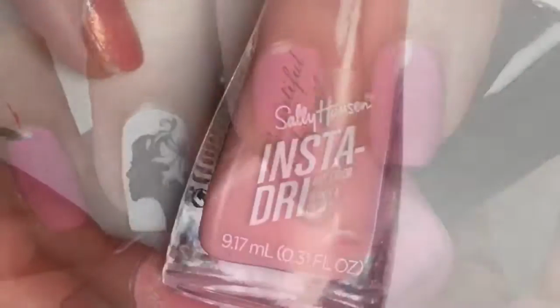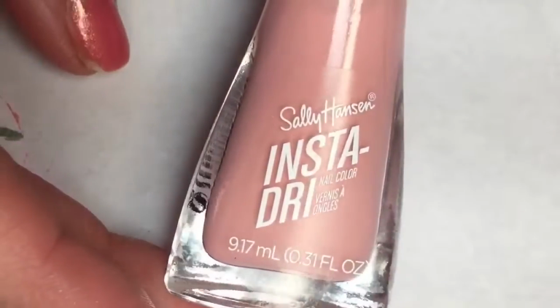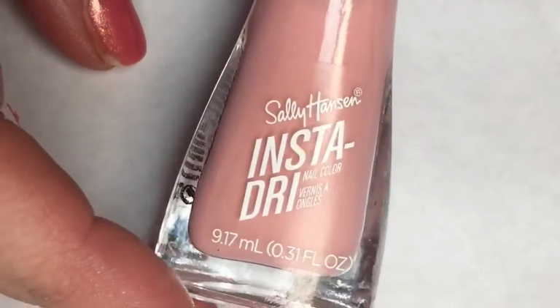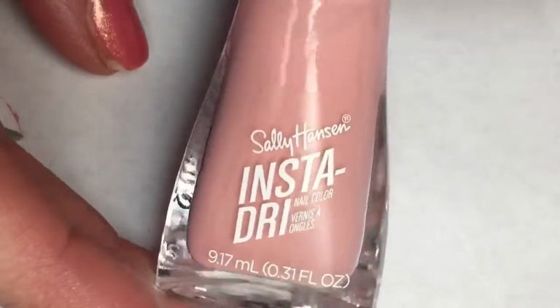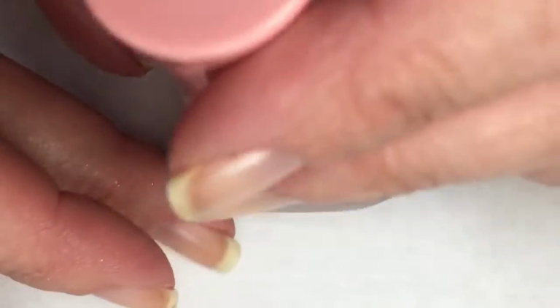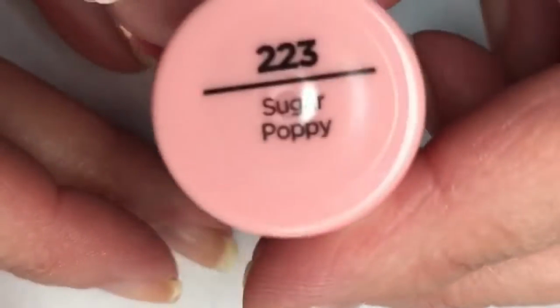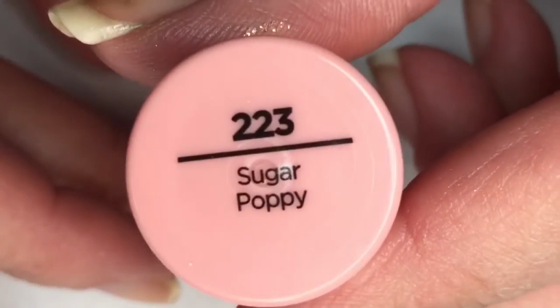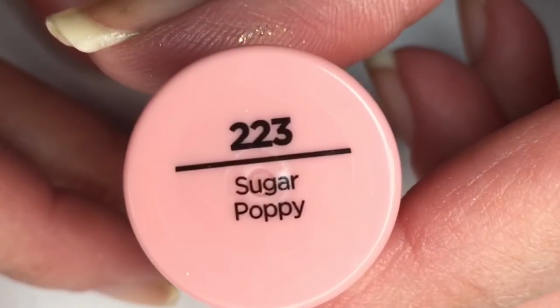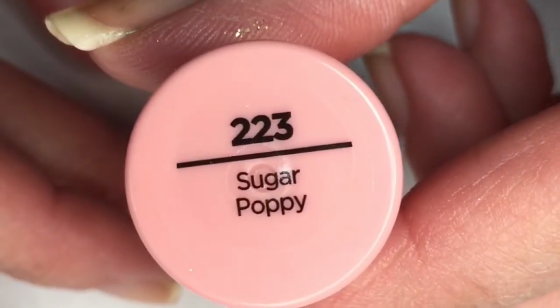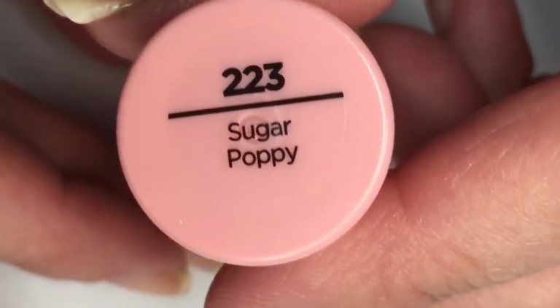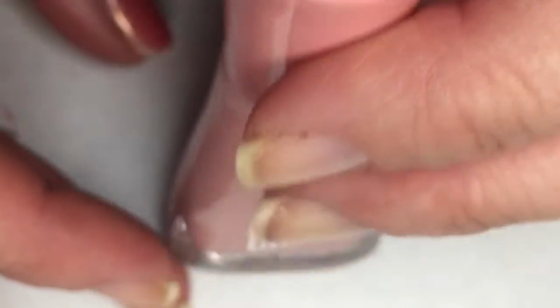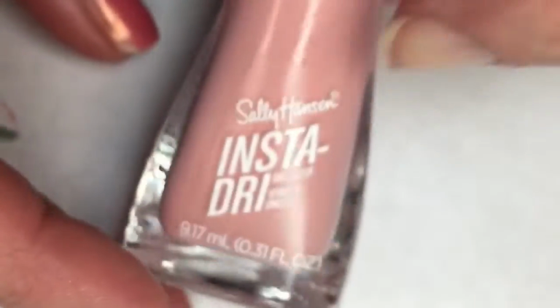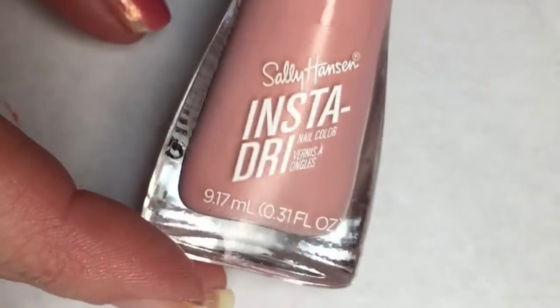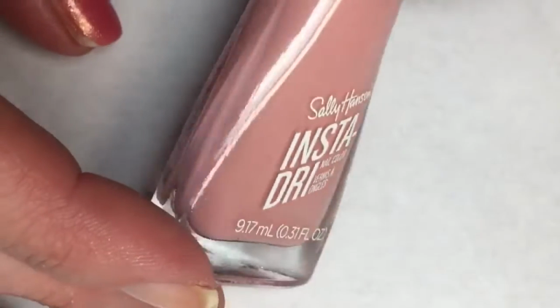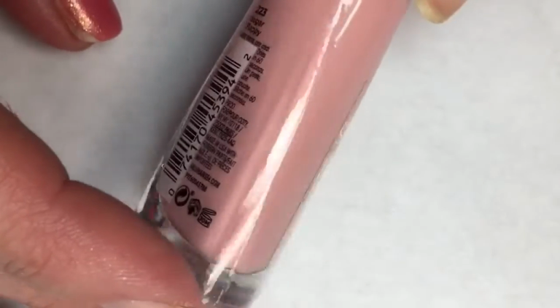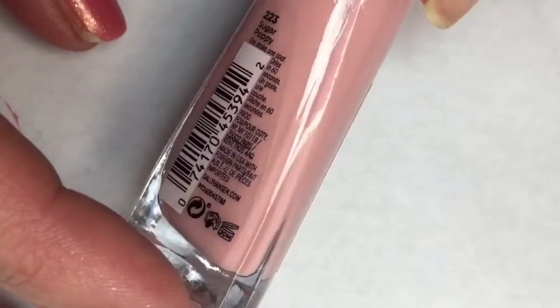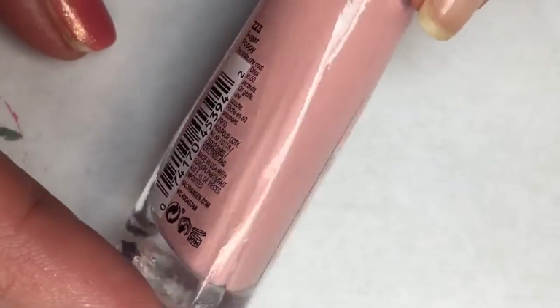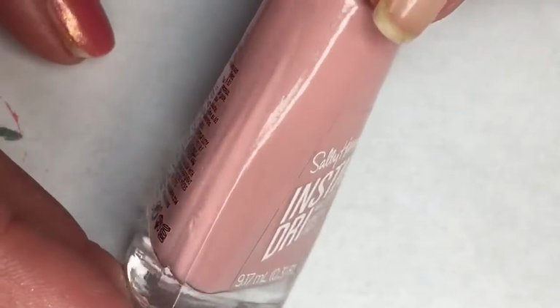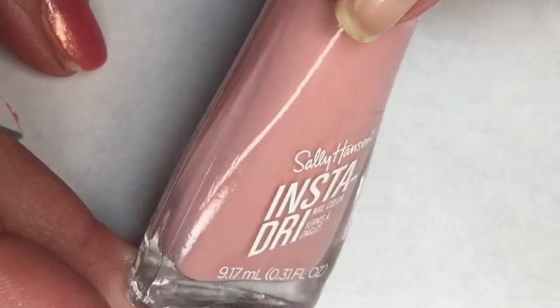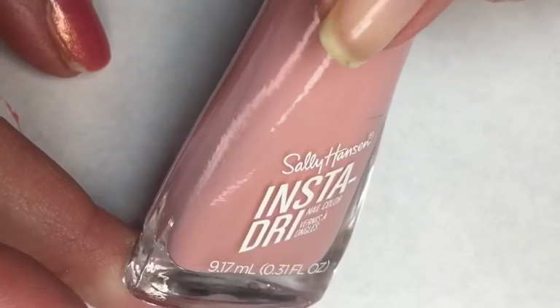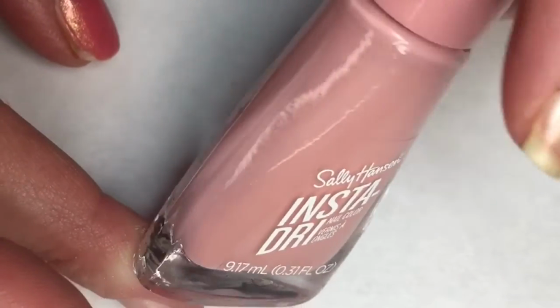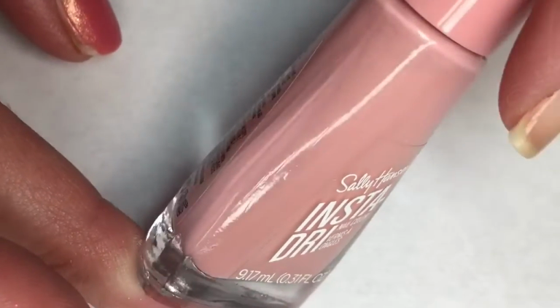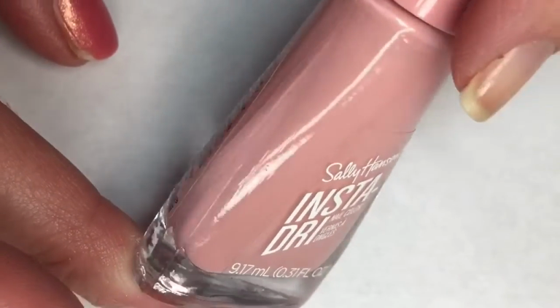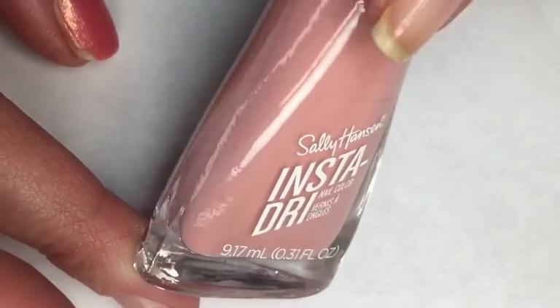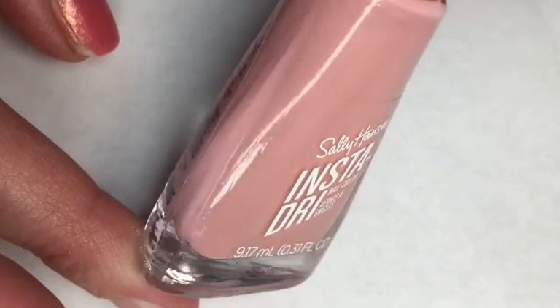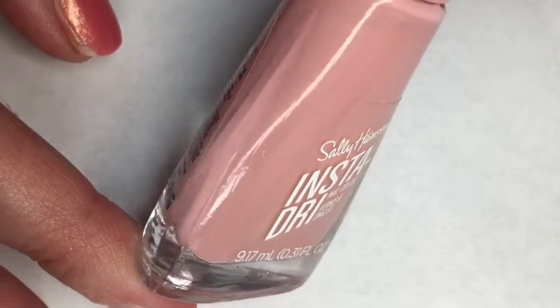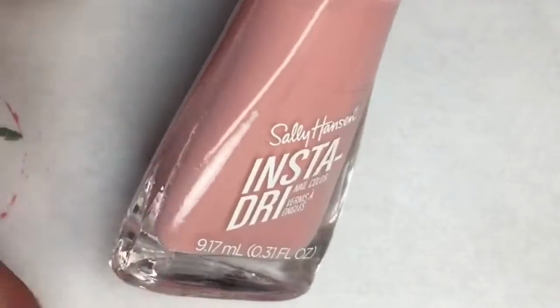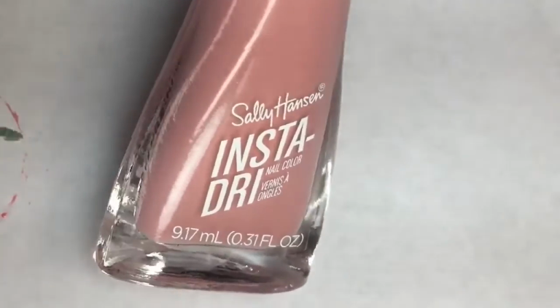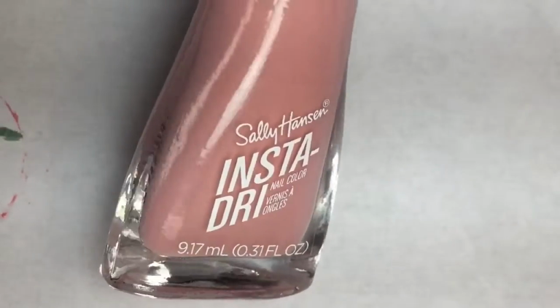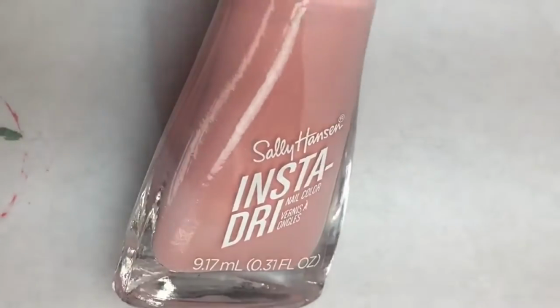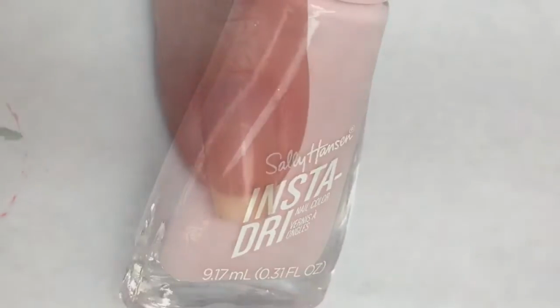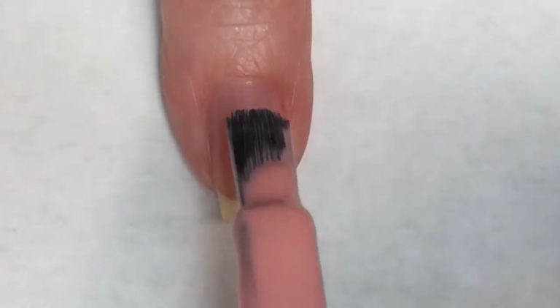This polish is Sally Hansen Insta Dry and it is called Sugar Poppy. This color is the most beautiful, blushy, kind of rosy toned pink. Just absolutely beautiful and perfect for fall.